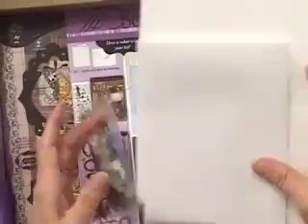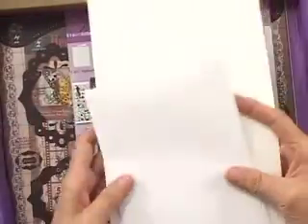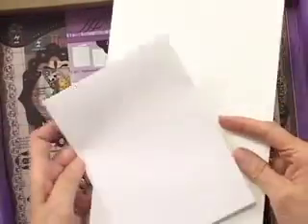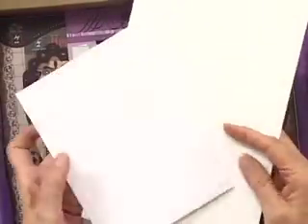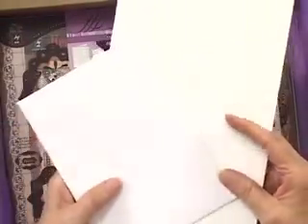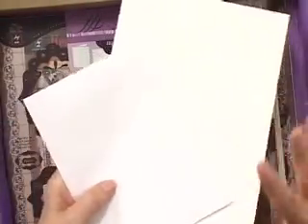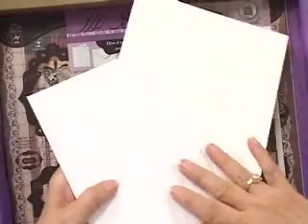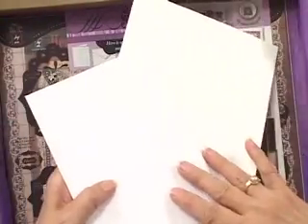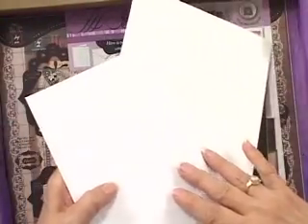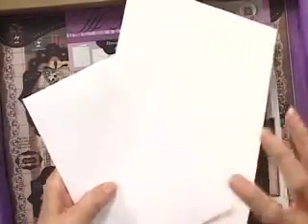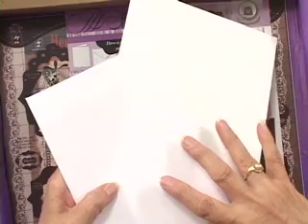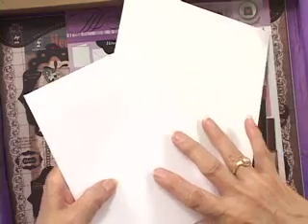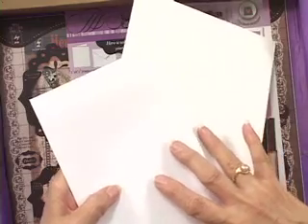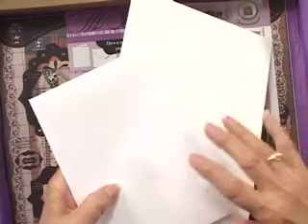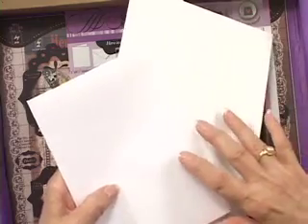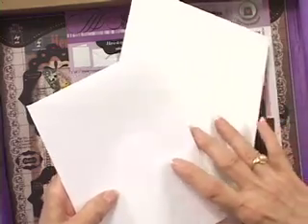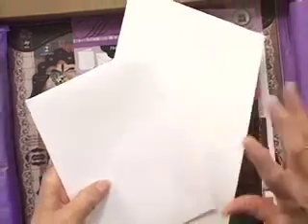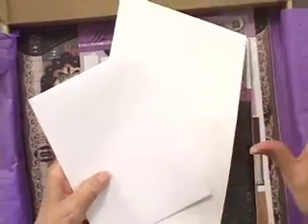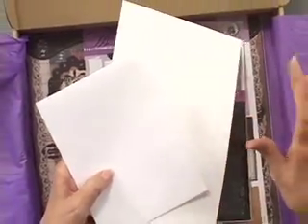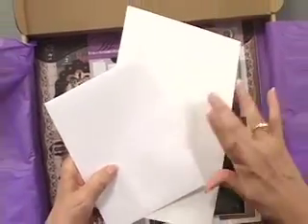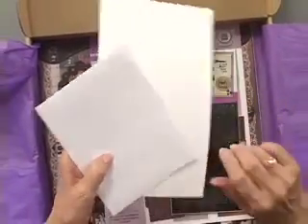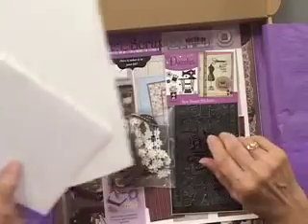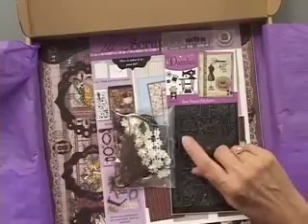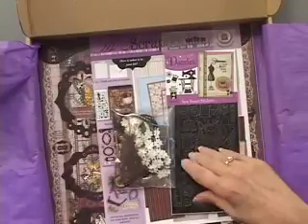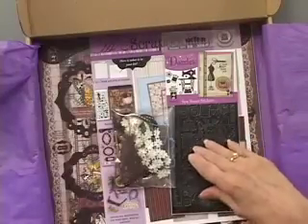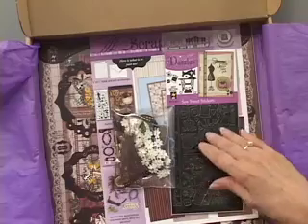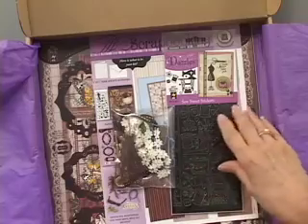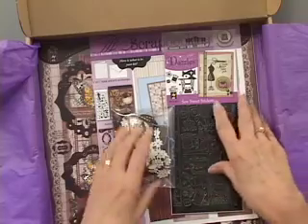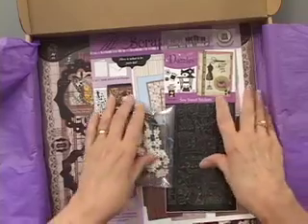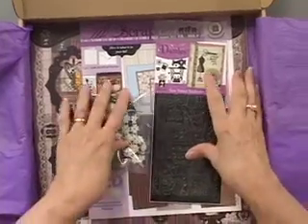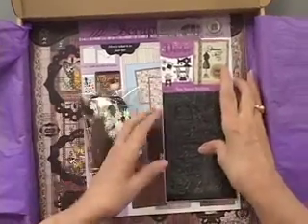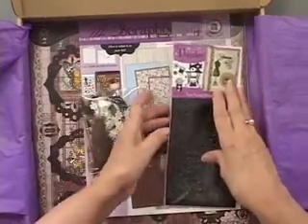We do have a card in an envelope, and so many members tell me they love being able to use their supplies in a faster way by doing a card. We've turned many scrapbookers into card makers using that.